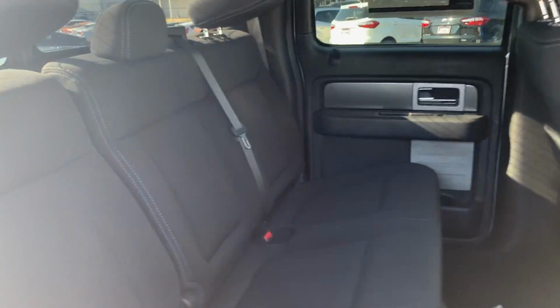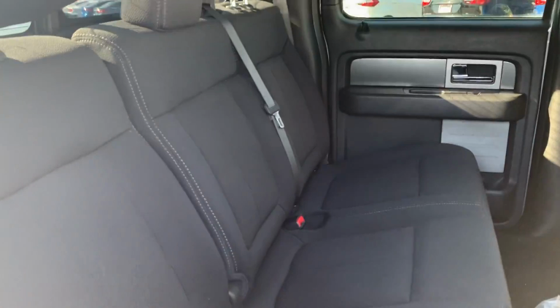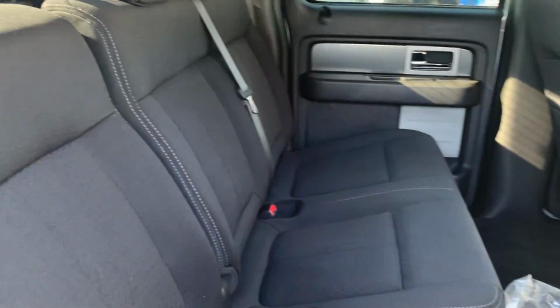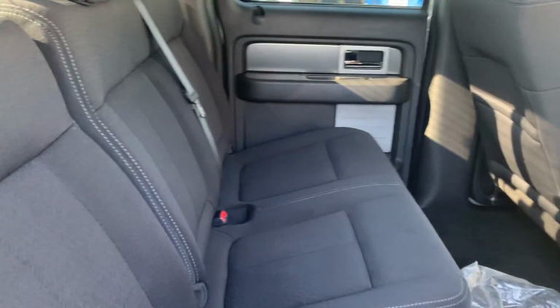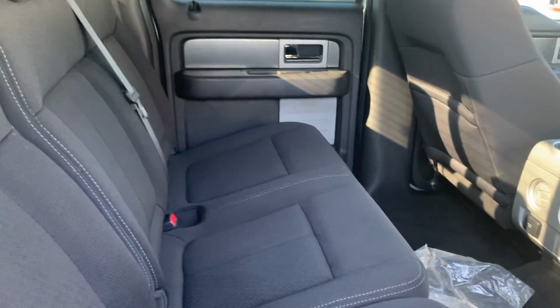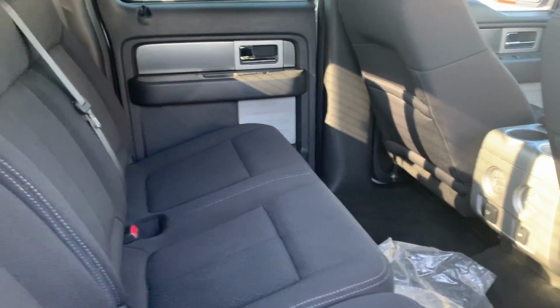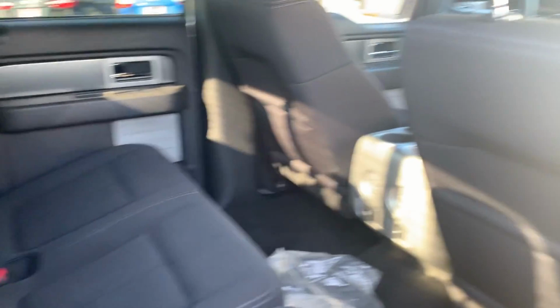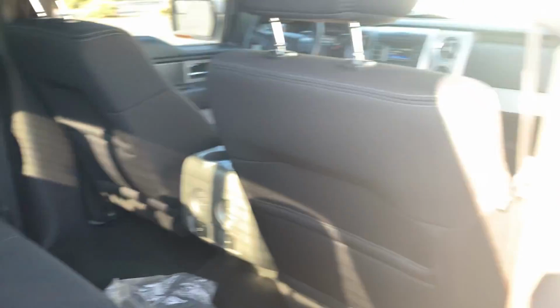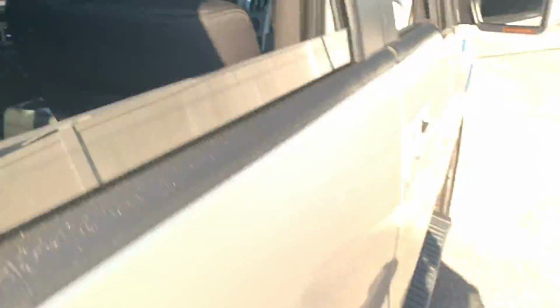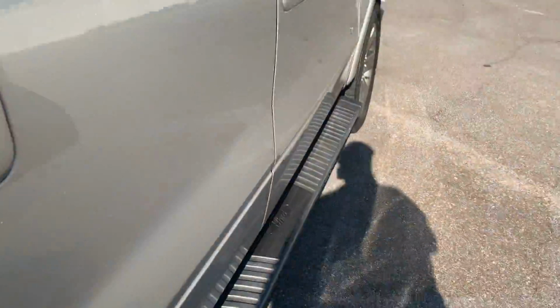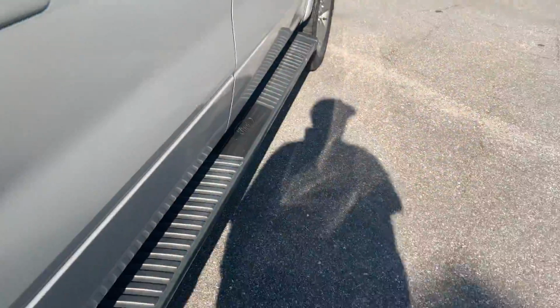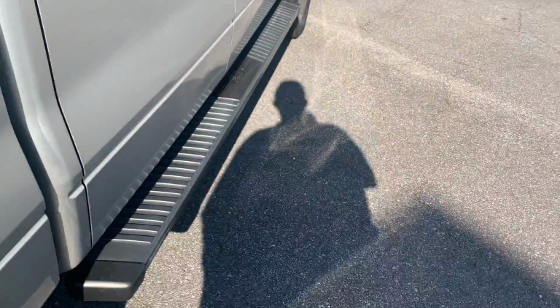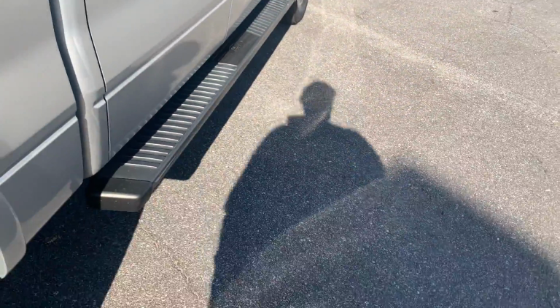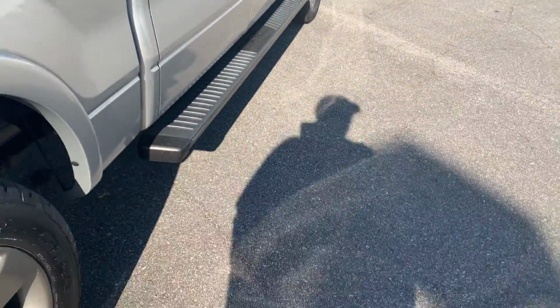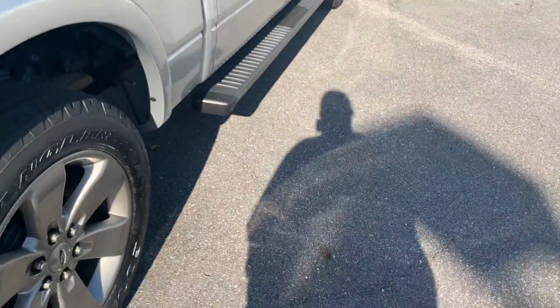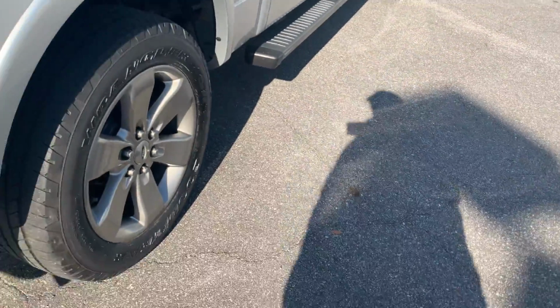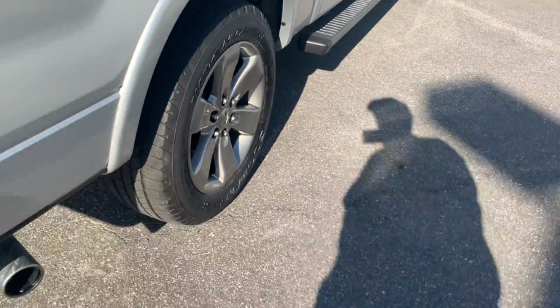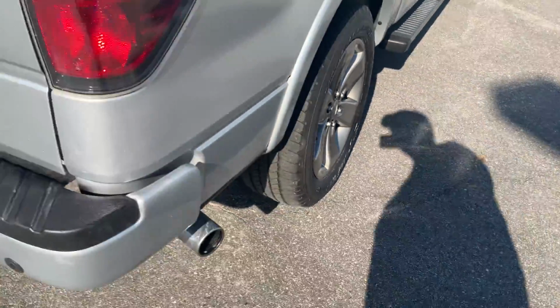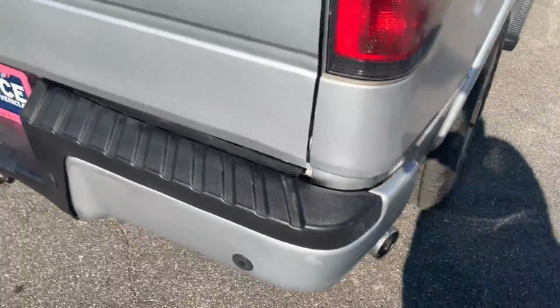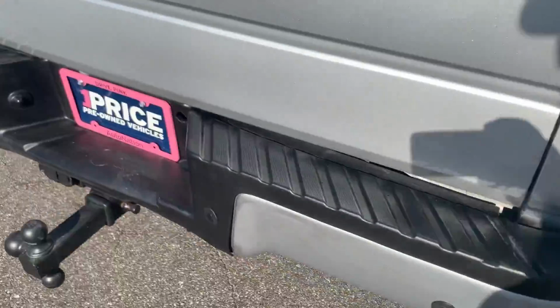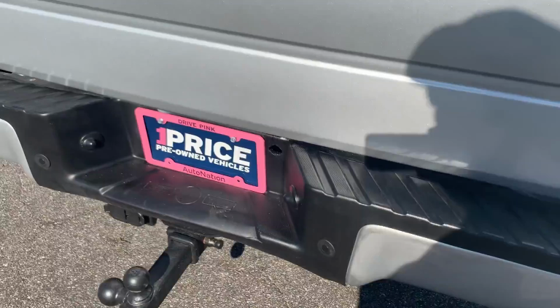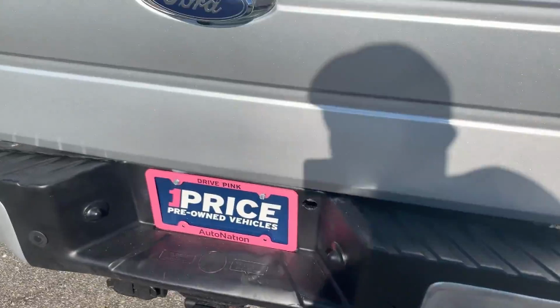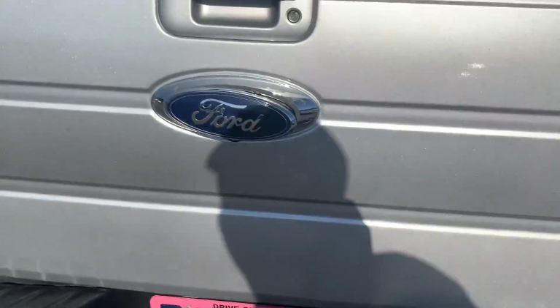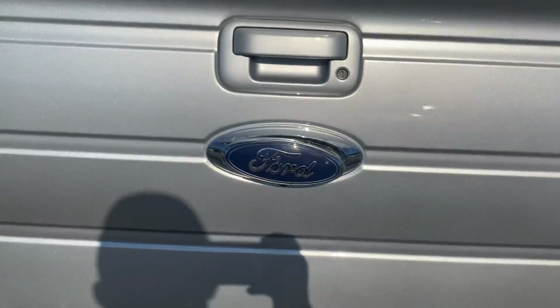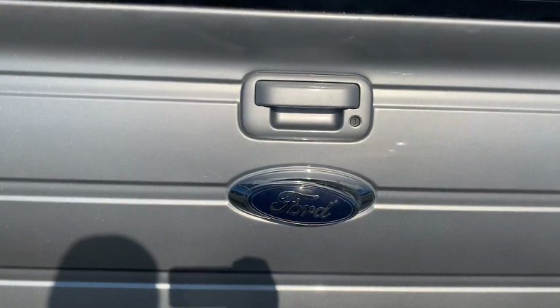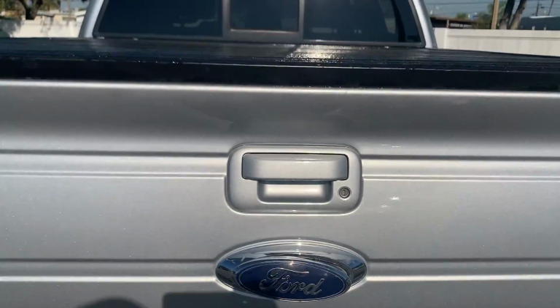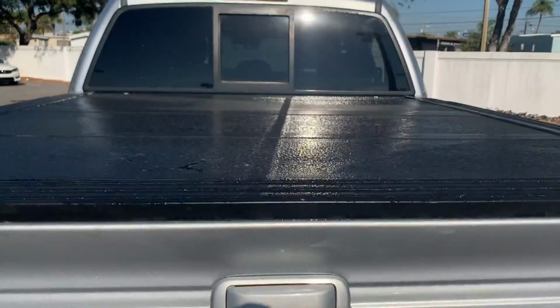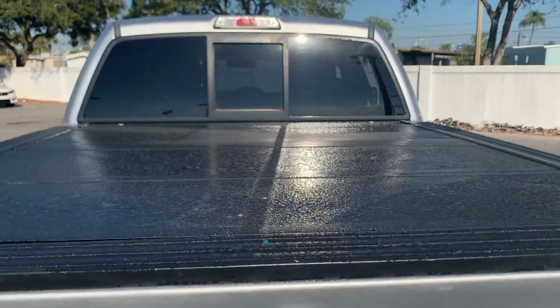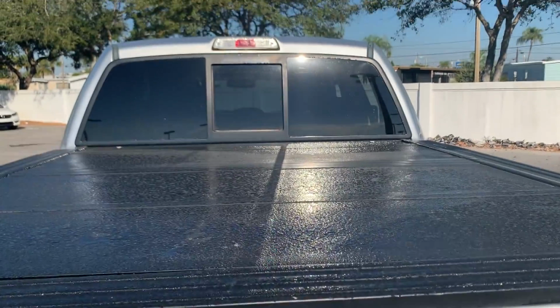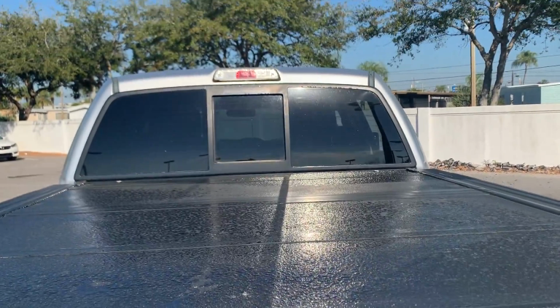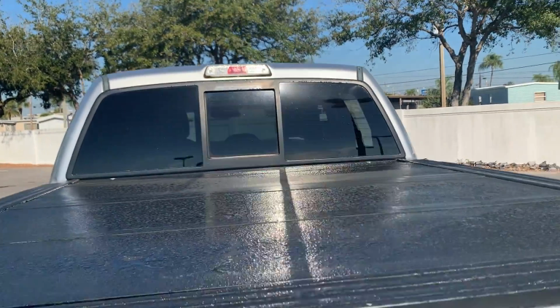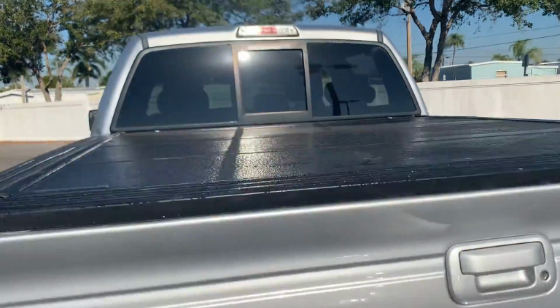There's a look at the second row, running boards, aluminum wheels, backup sensors, lockable tailgate, tonneau cover, sliding rear window.